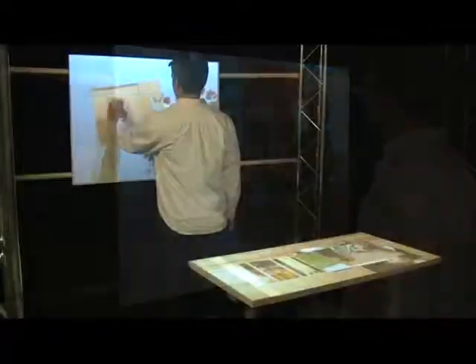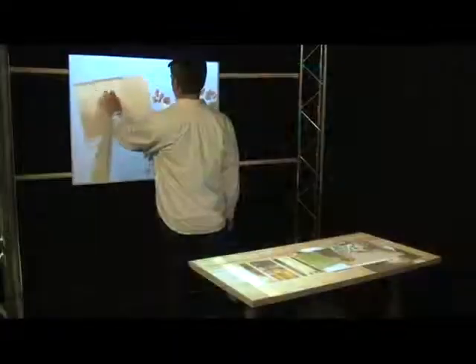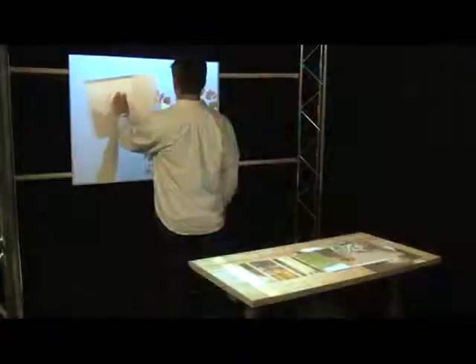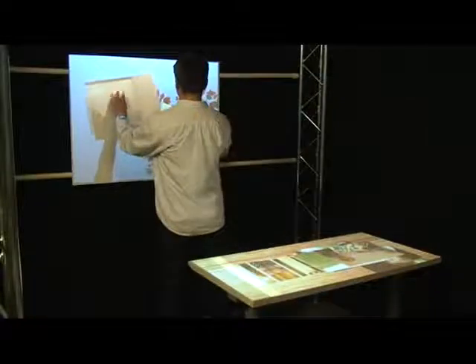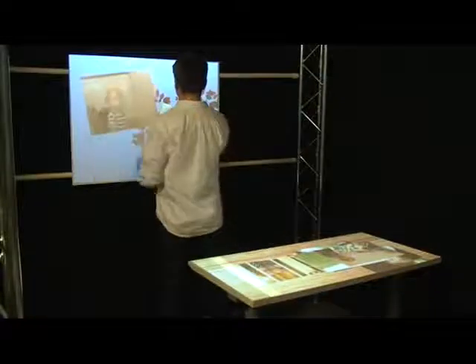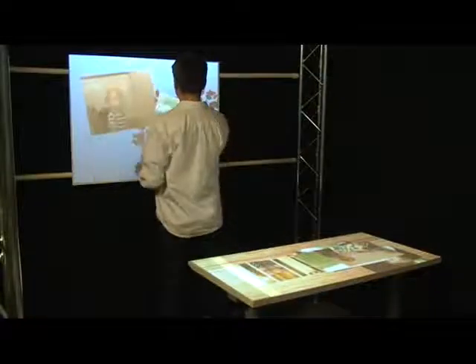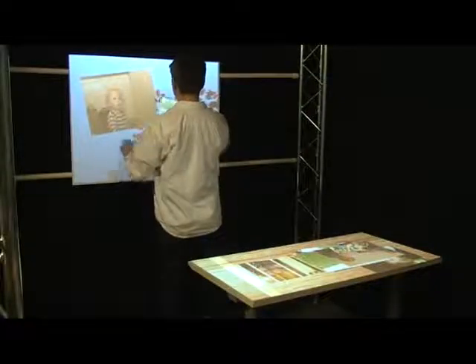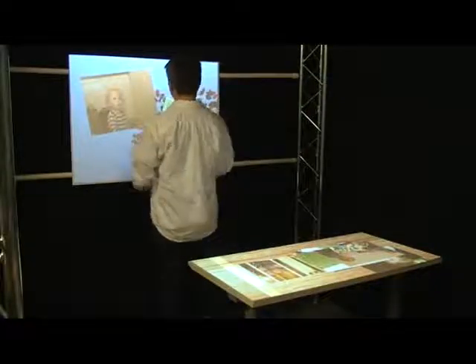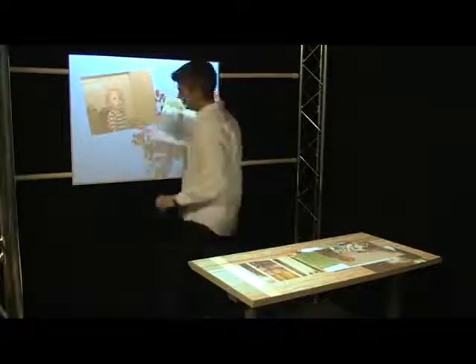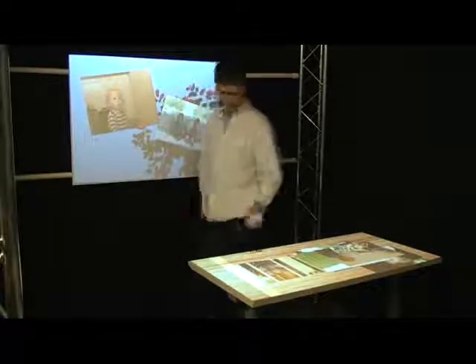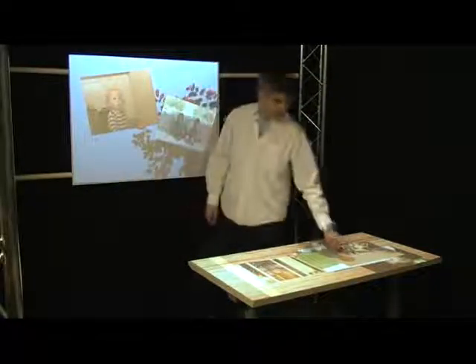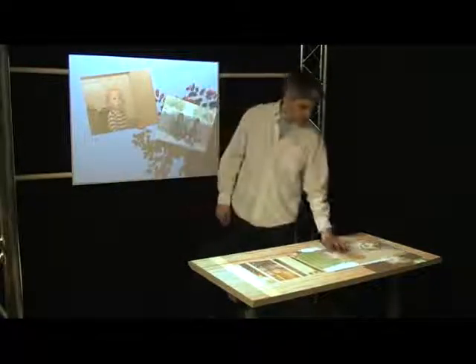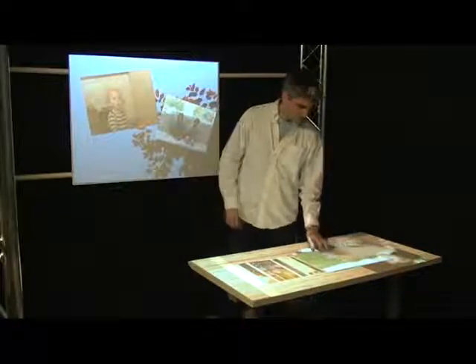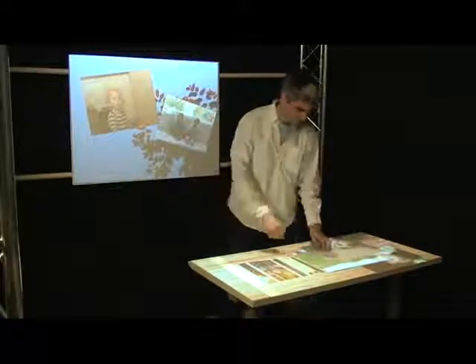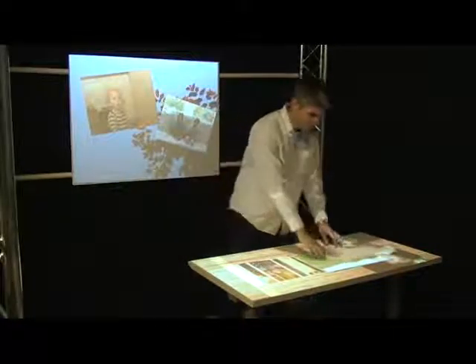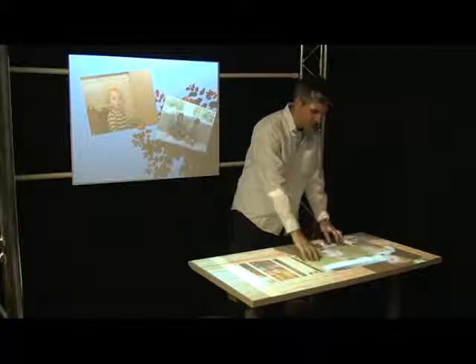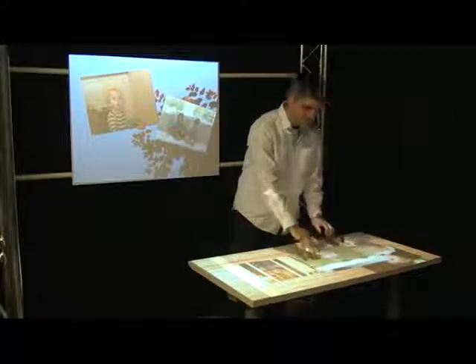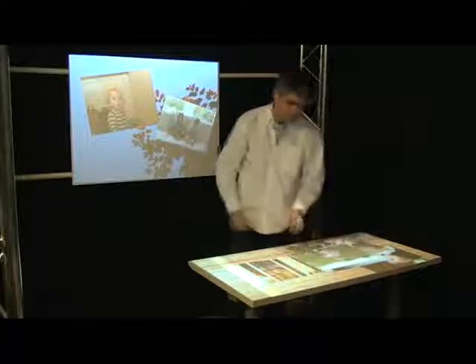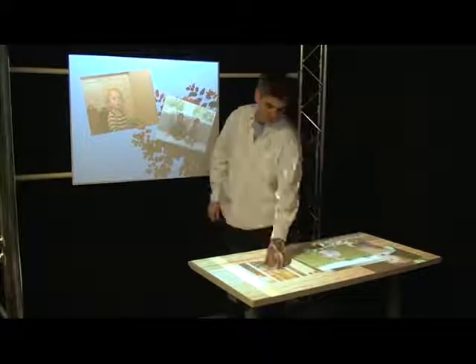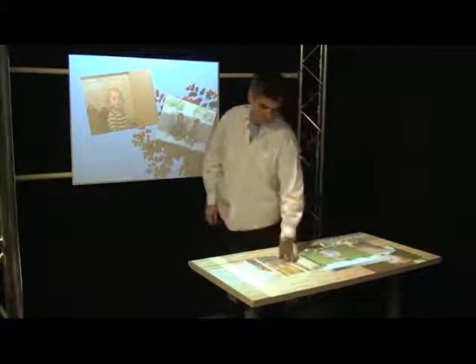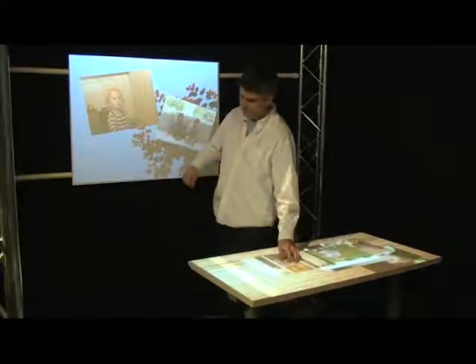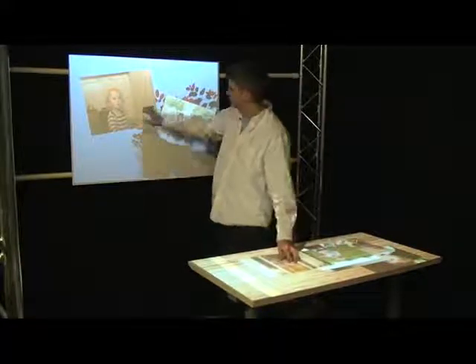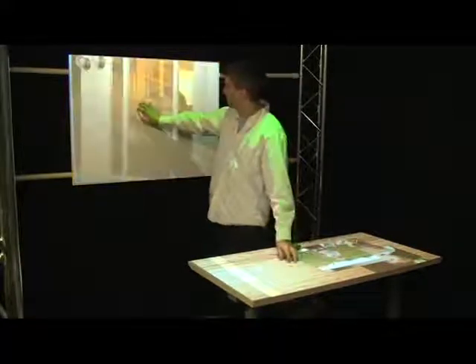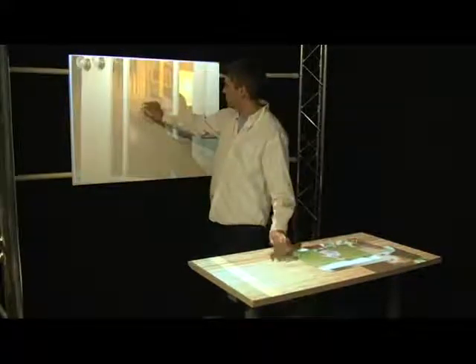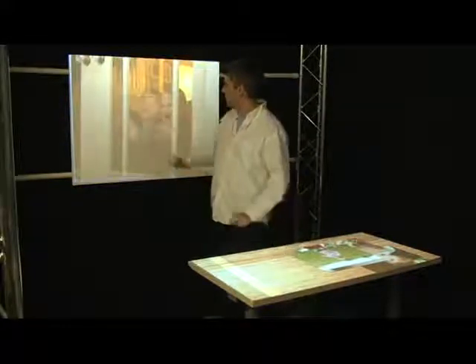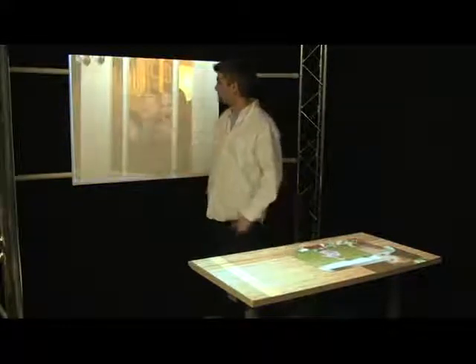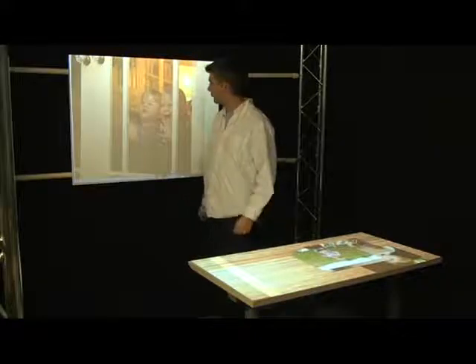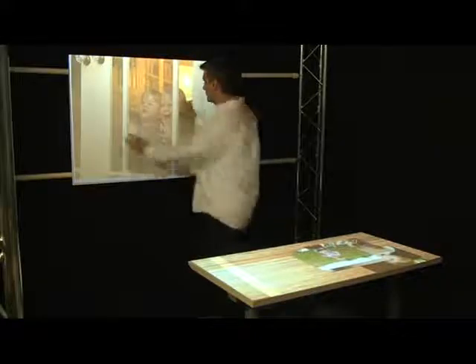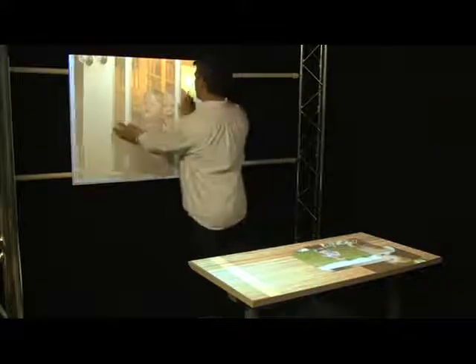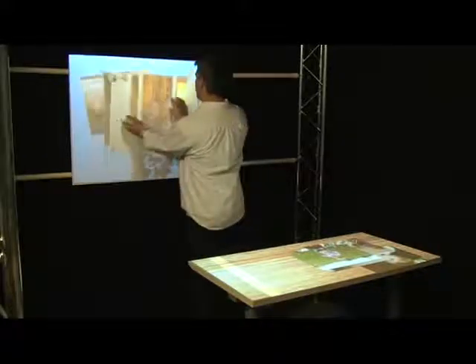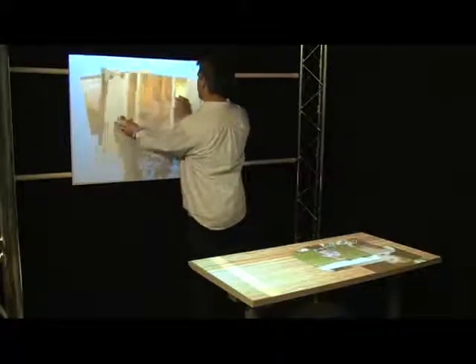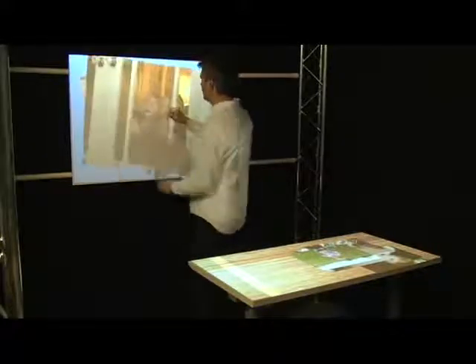Beyond simulating the behavior of interactive displays such as Surface, we consider interactions that involve the space between surfaces. For example, a user can move an object from one surface to another by touching the object on the source surface and then touching the destination surface, in that order.